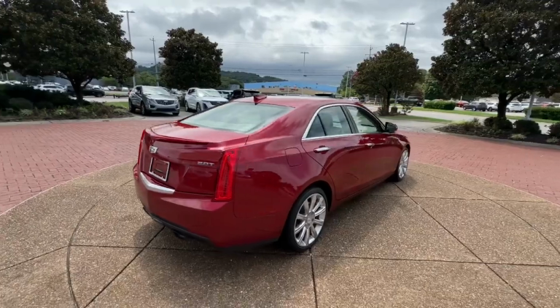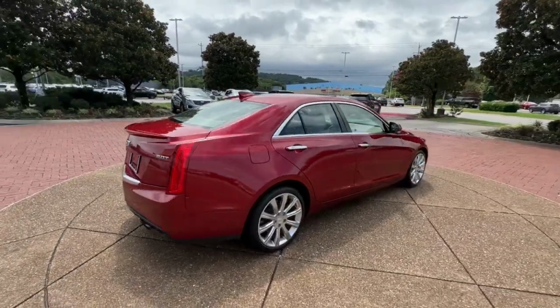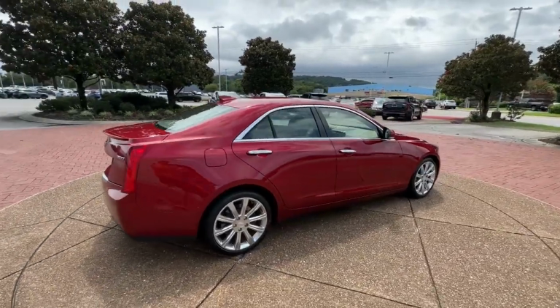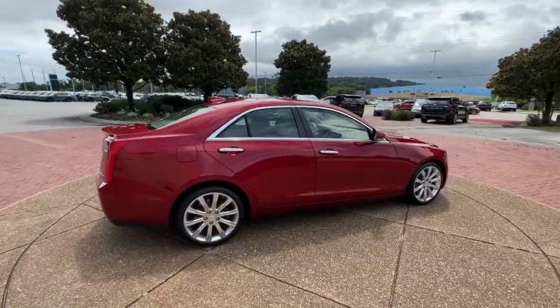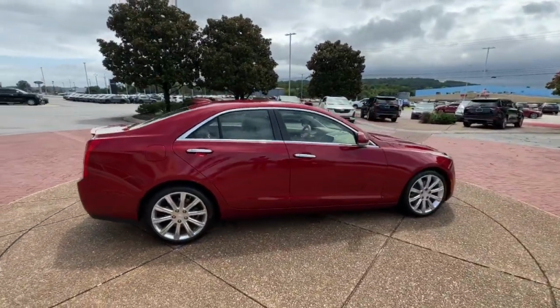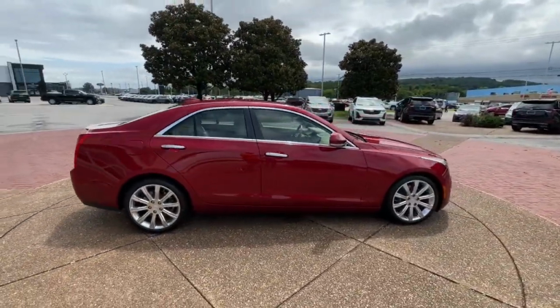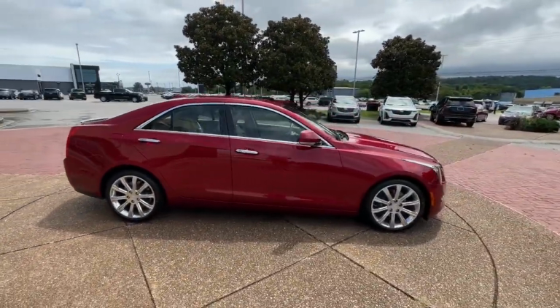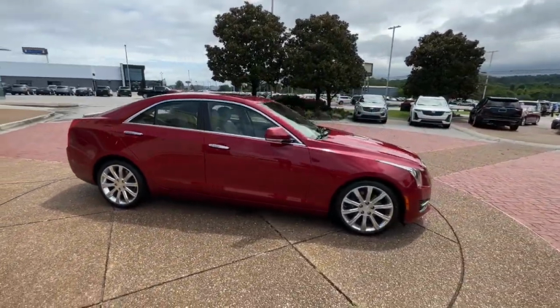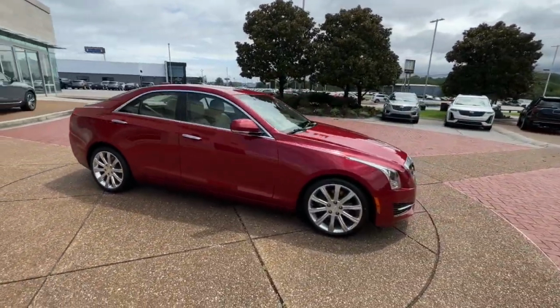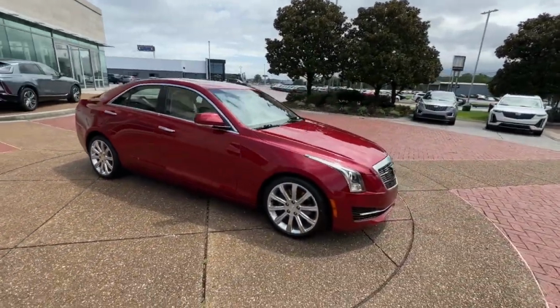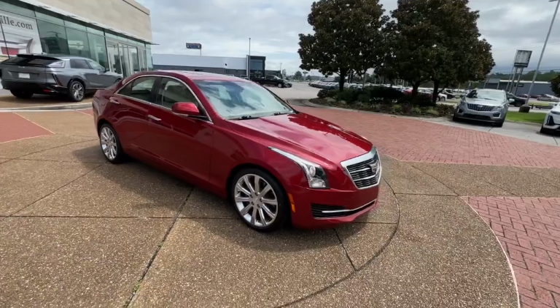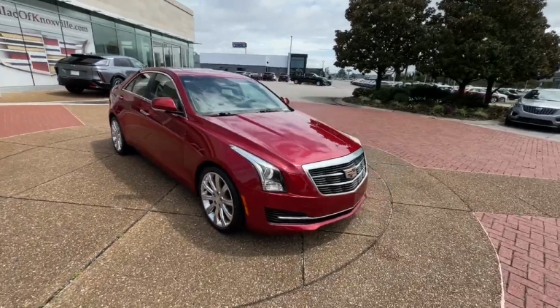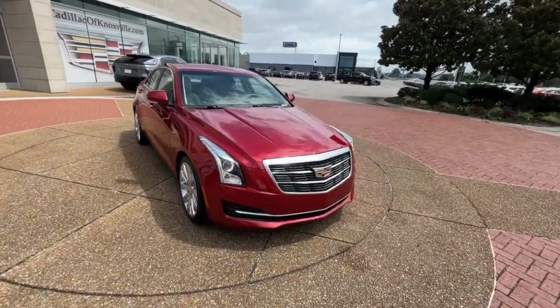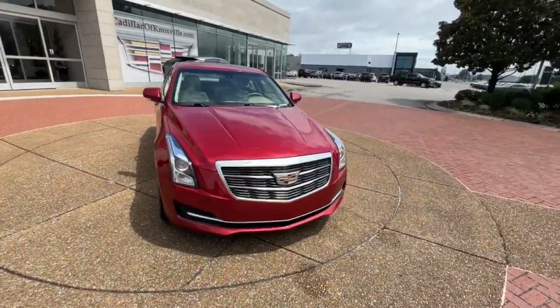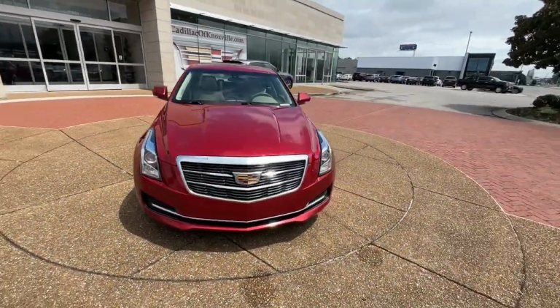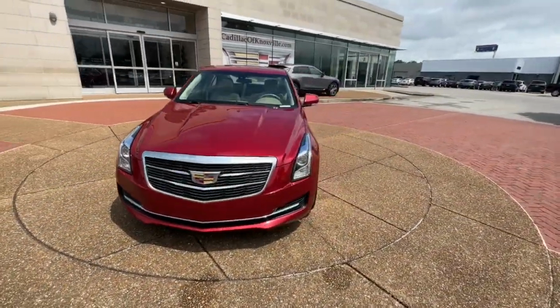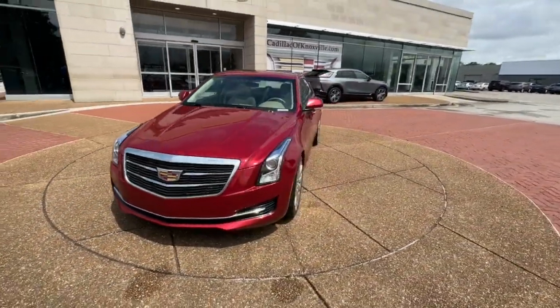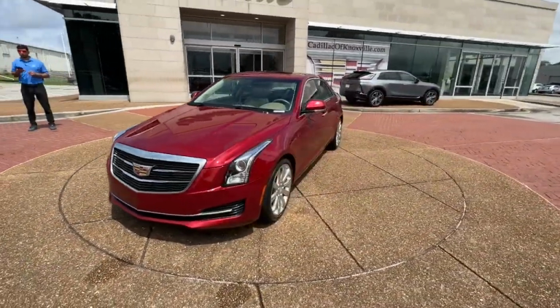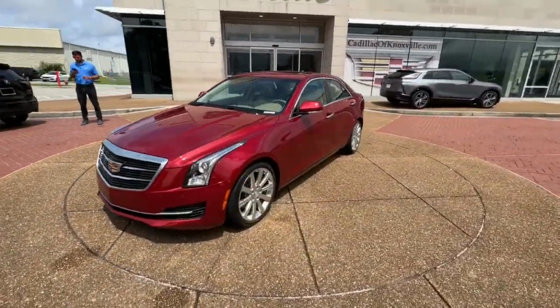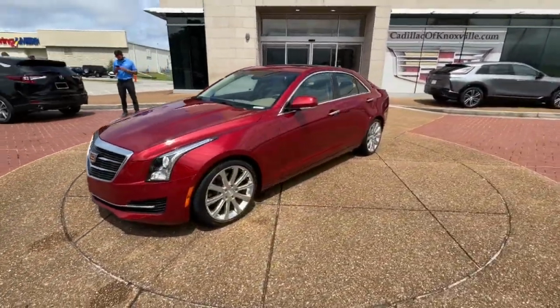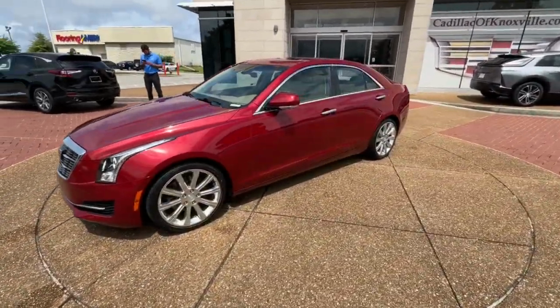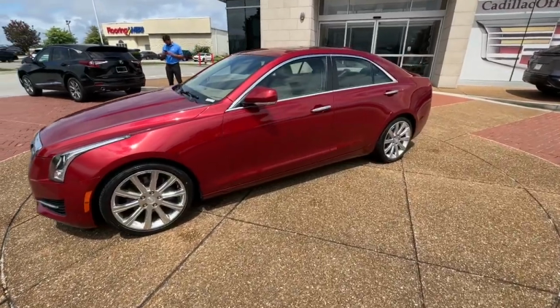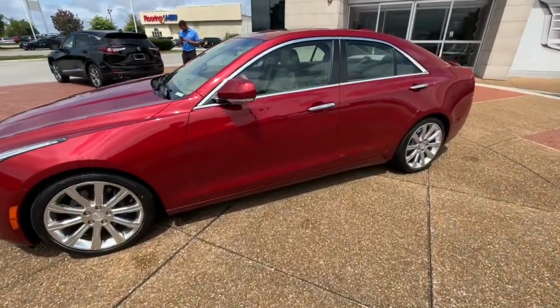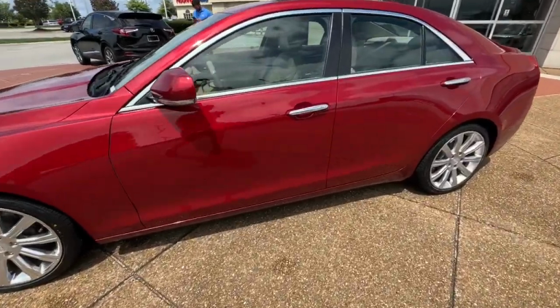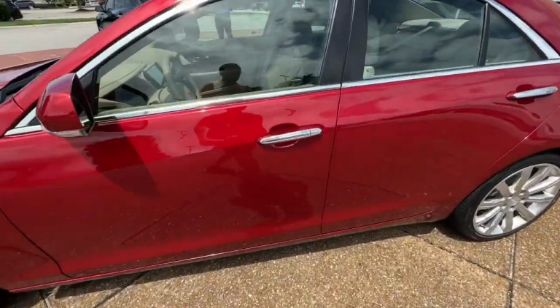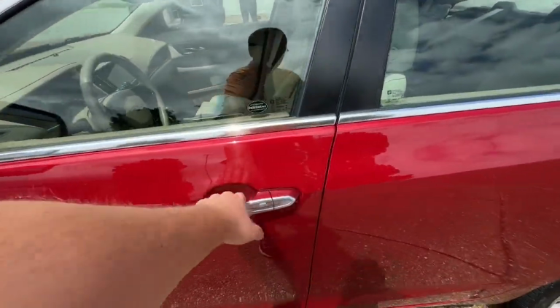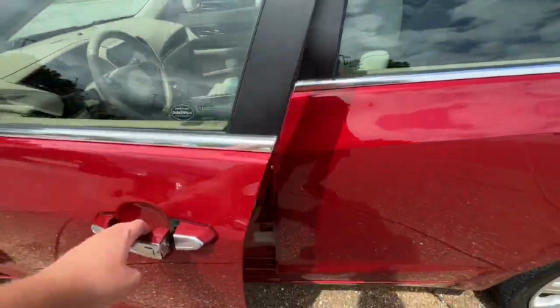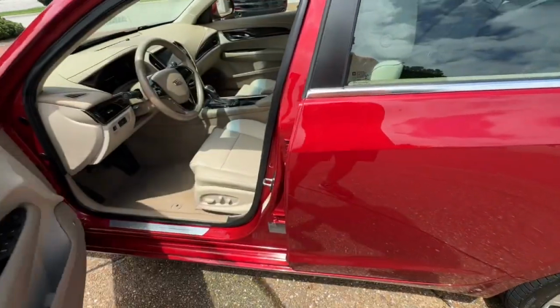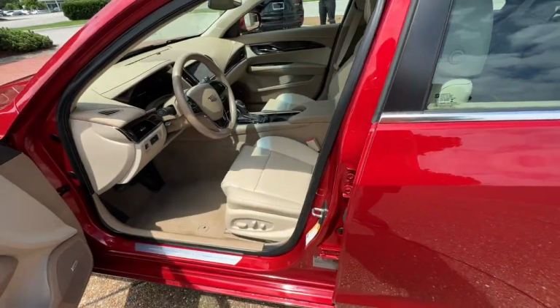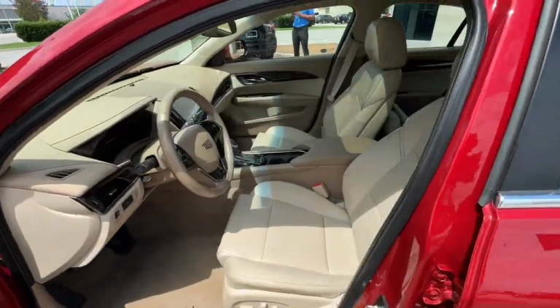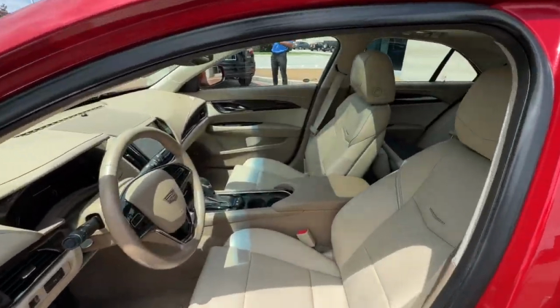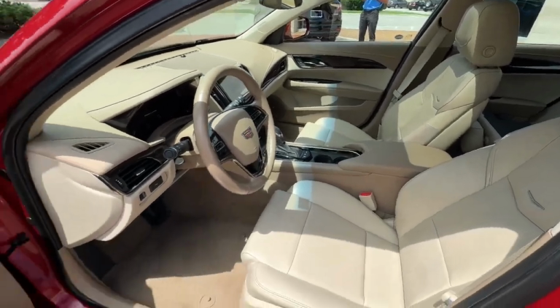The Cadillac ATS — the athletic and agile coupe that brings advanced materials, smart technology, innovative engineering, and unmistakable style together to create an exhilarating driving experience. These are just some of the great options this vehicle comes with.